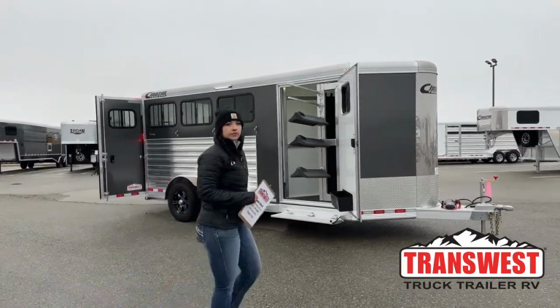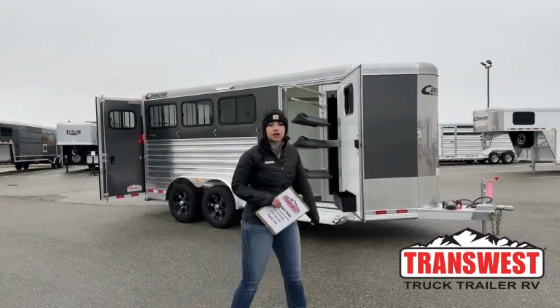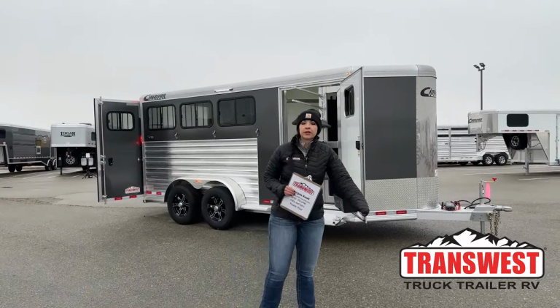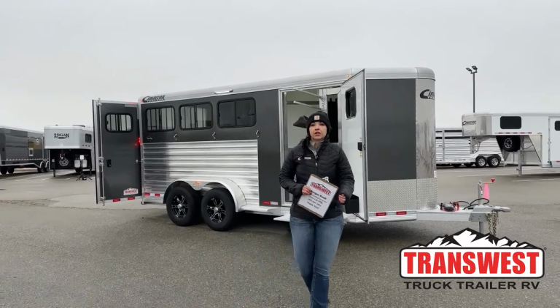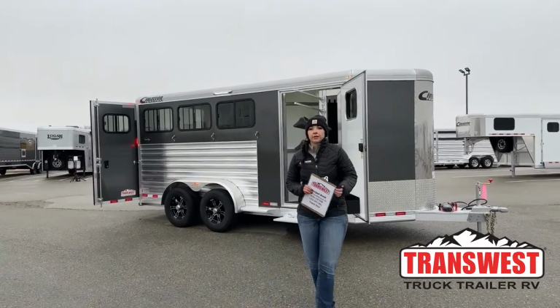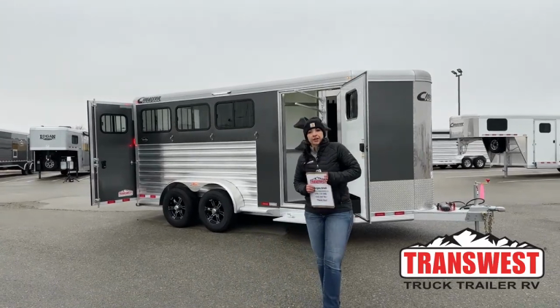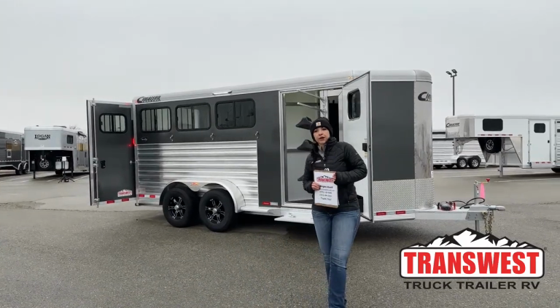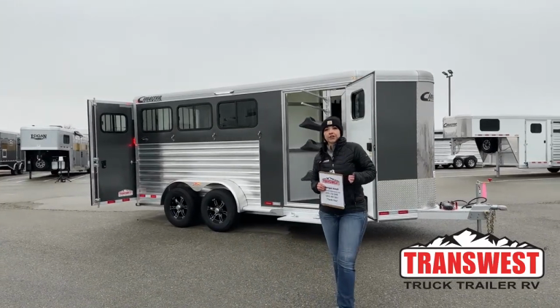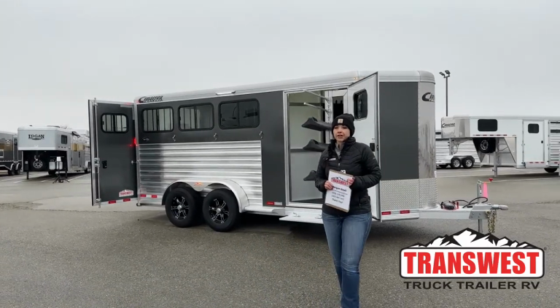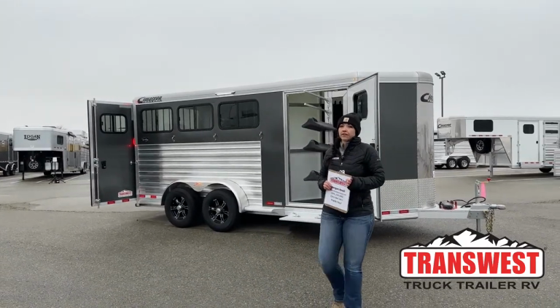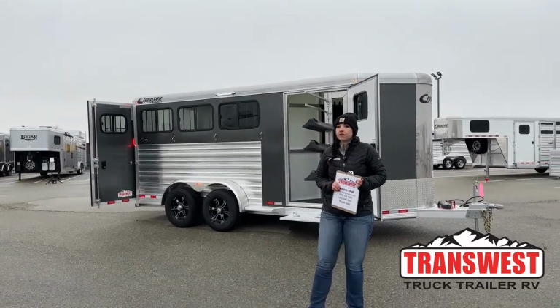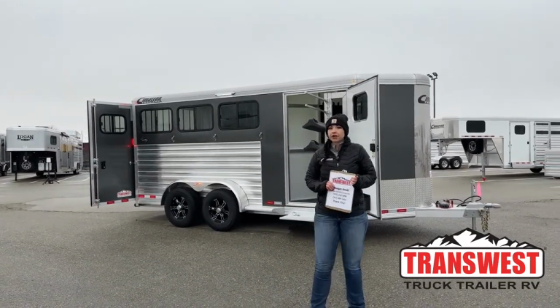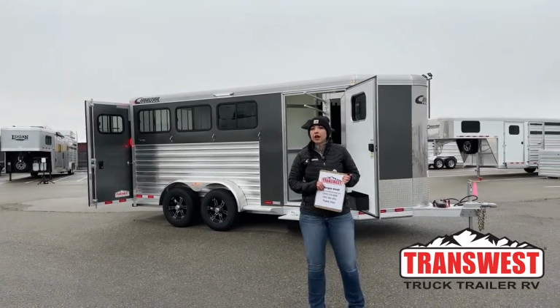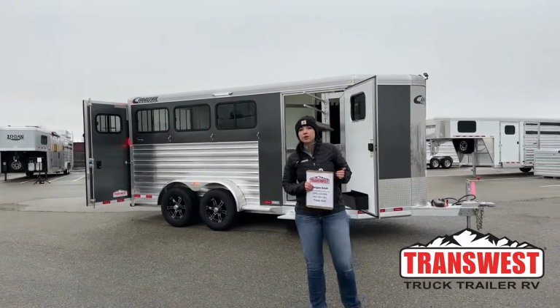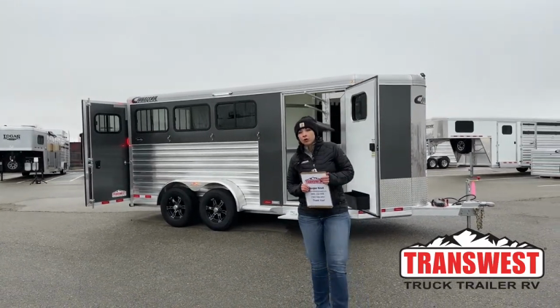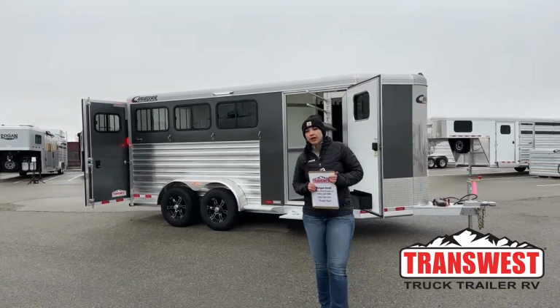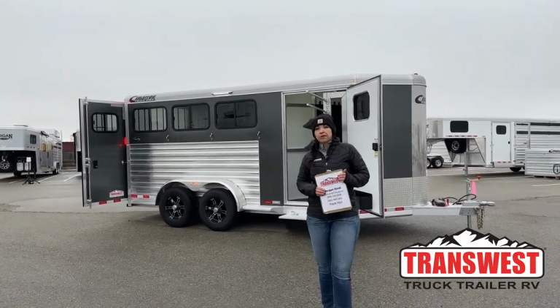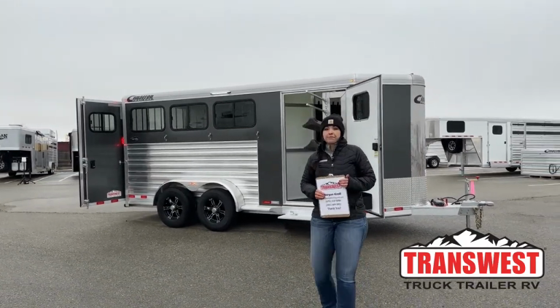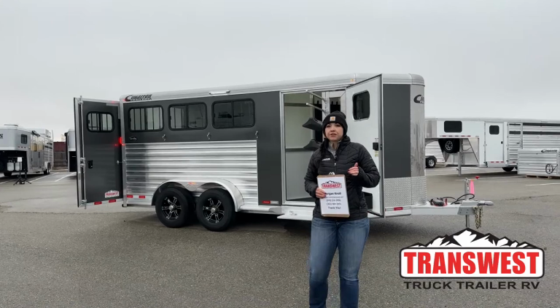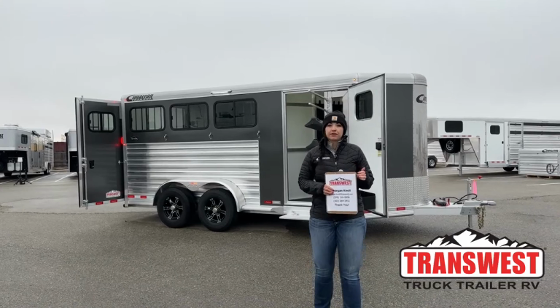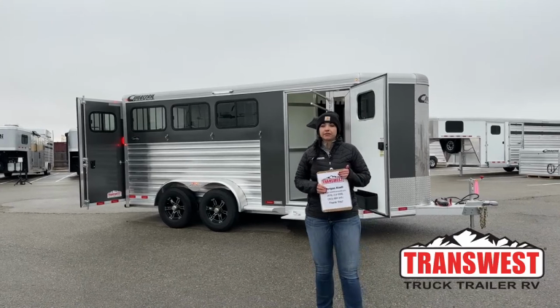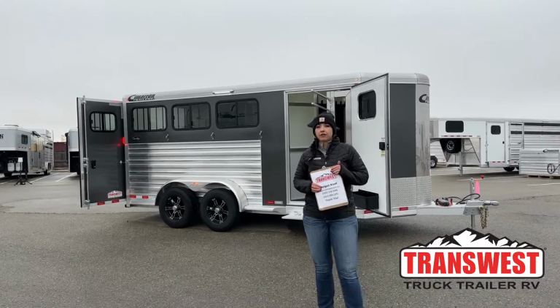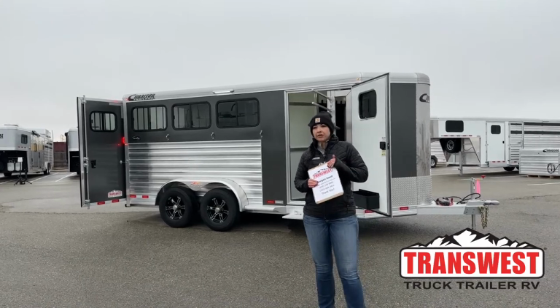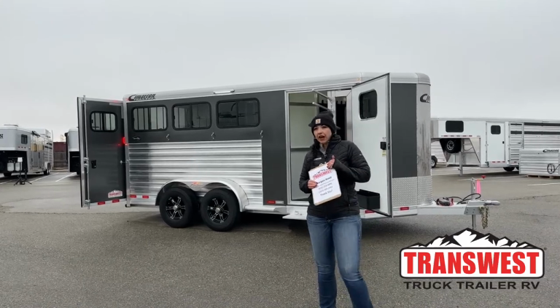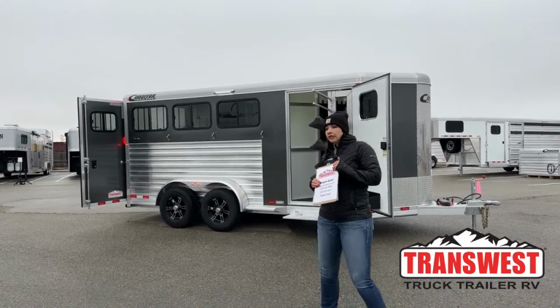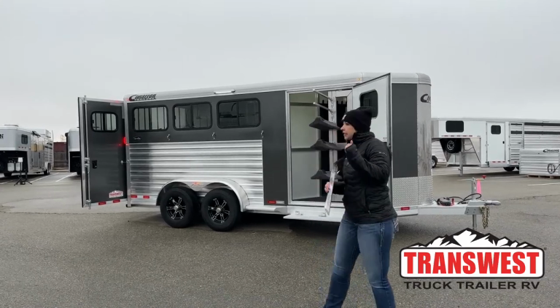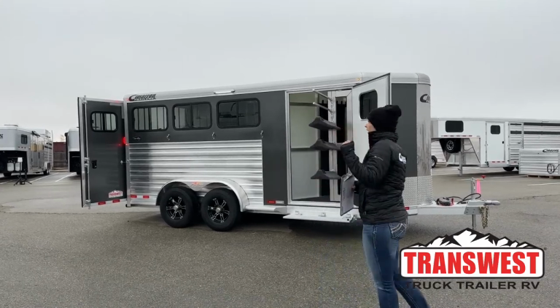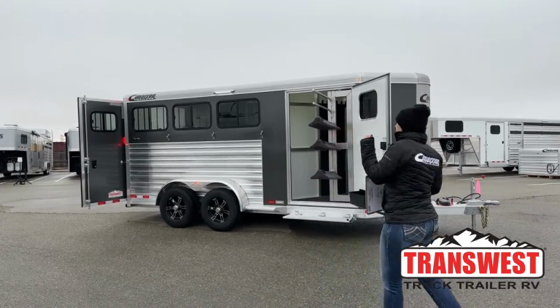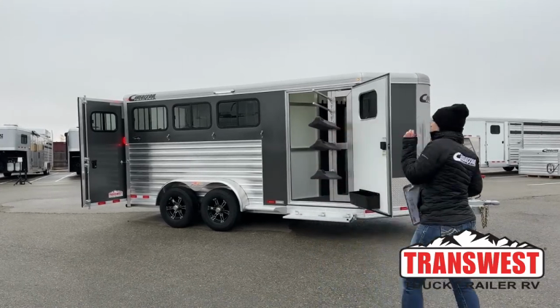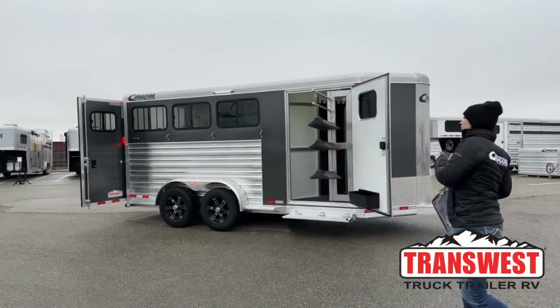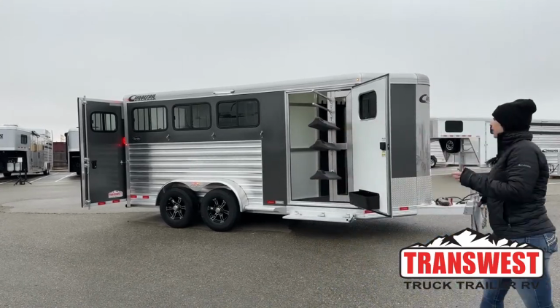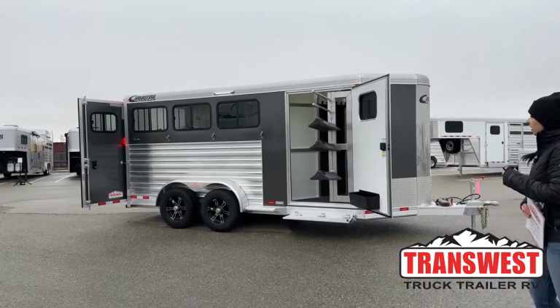Hello, Morgan Knoll here with TransWest Truck-Trailer RV in Frederick, Colorado. We're located about 30 minutes north of Denver off I-25. Today I am bringing you an inventory trailer.